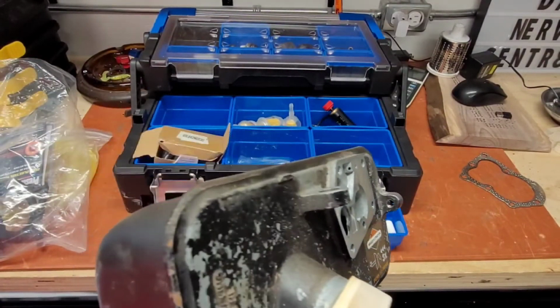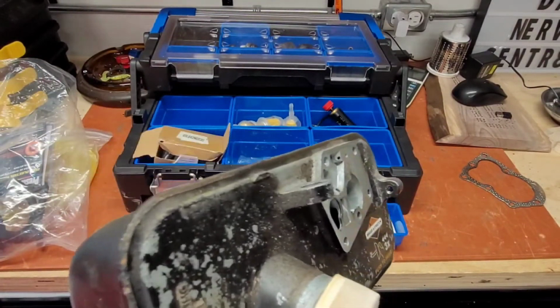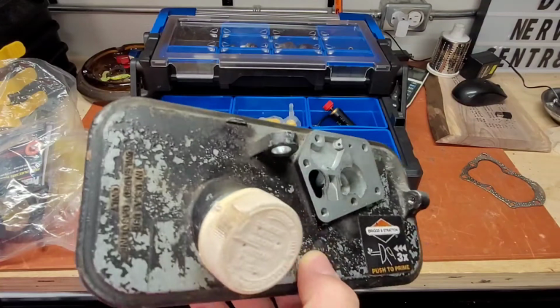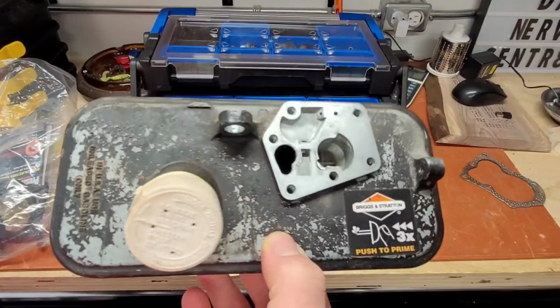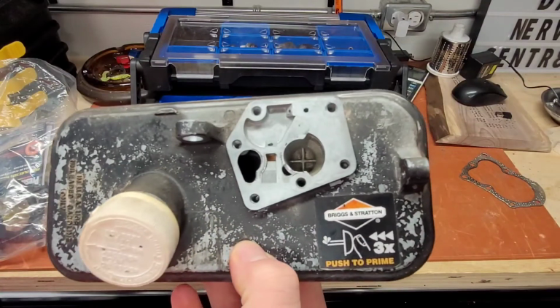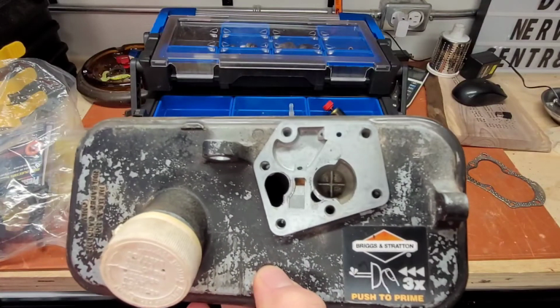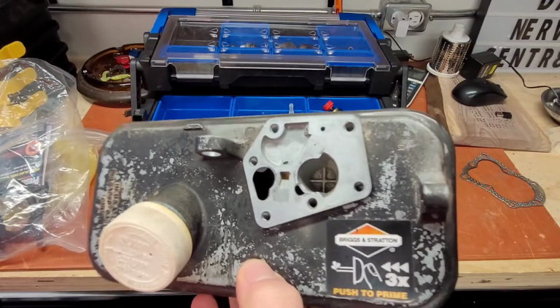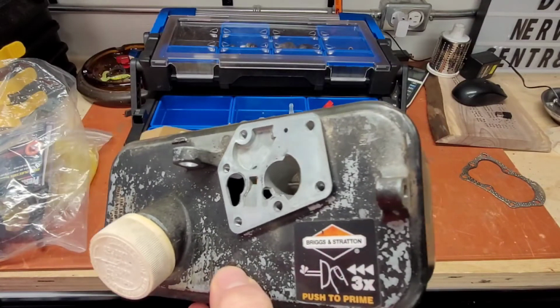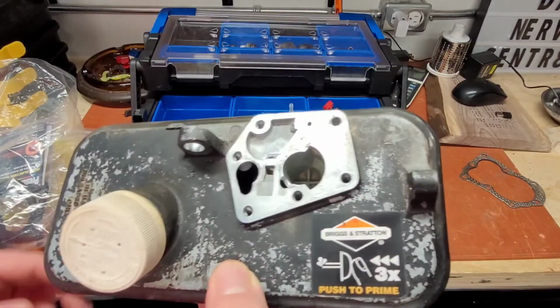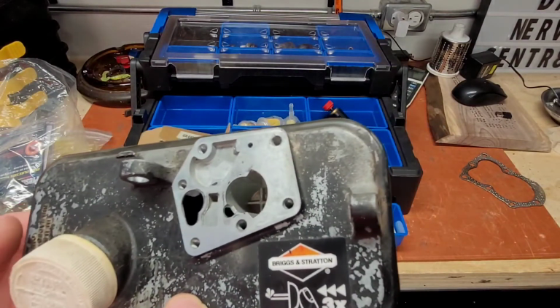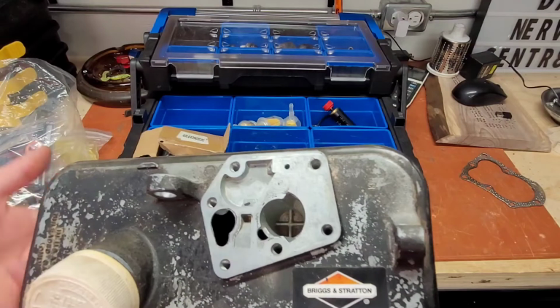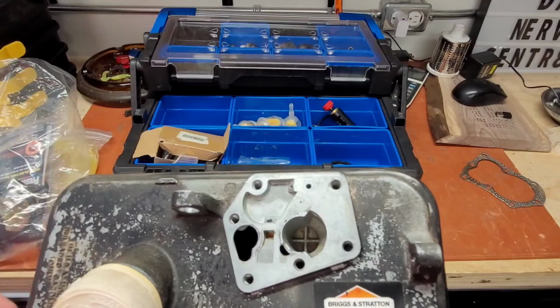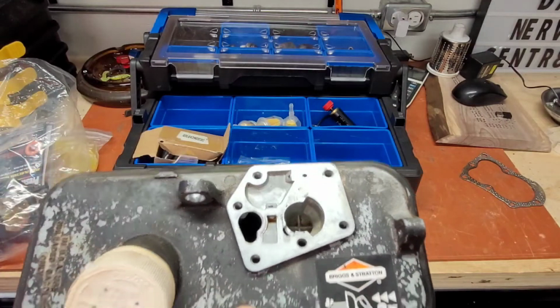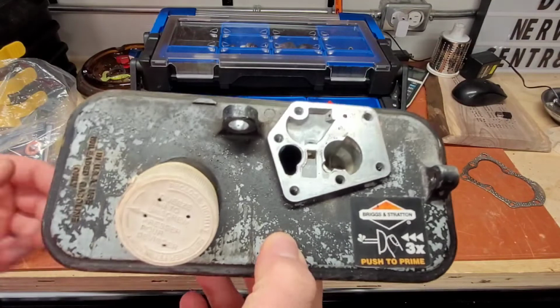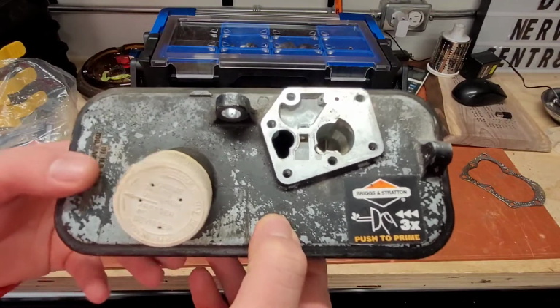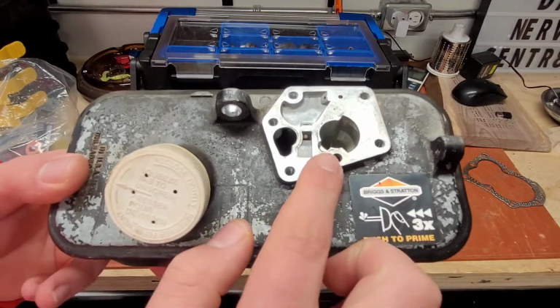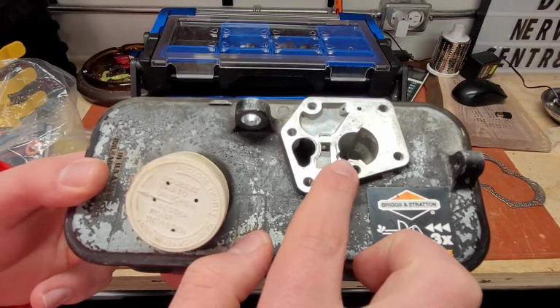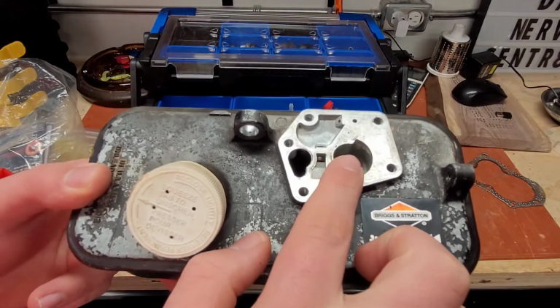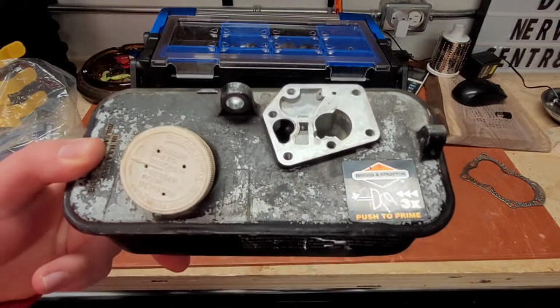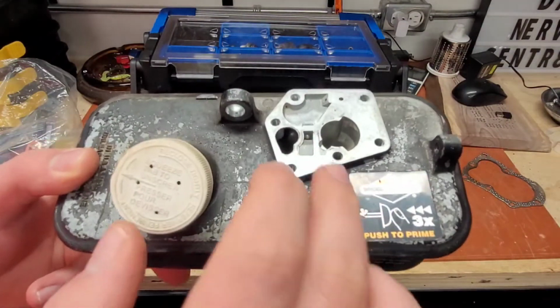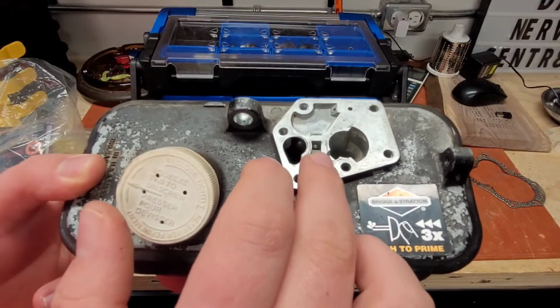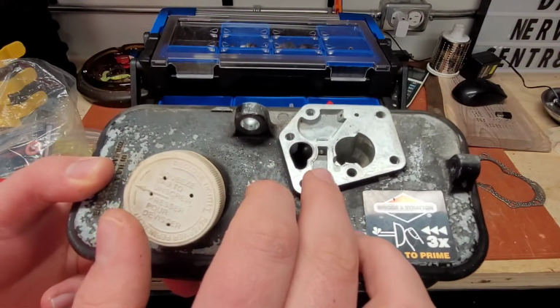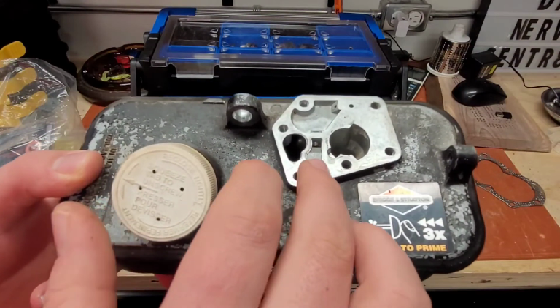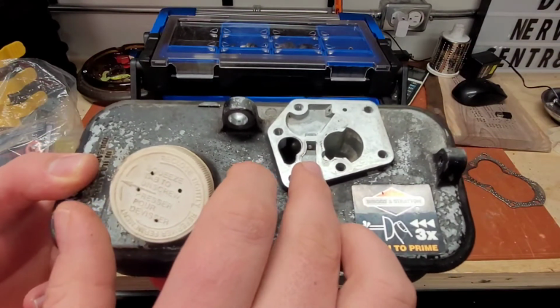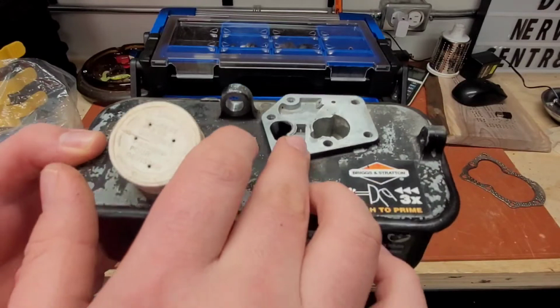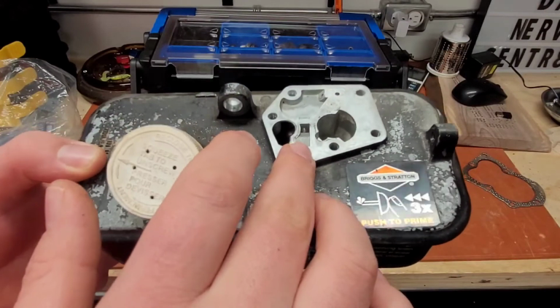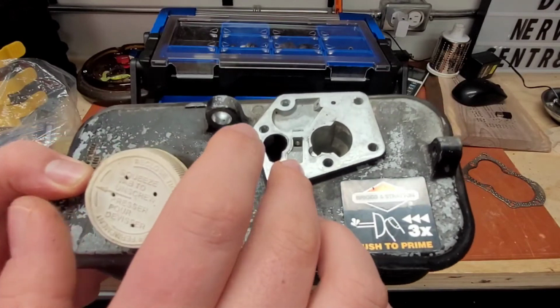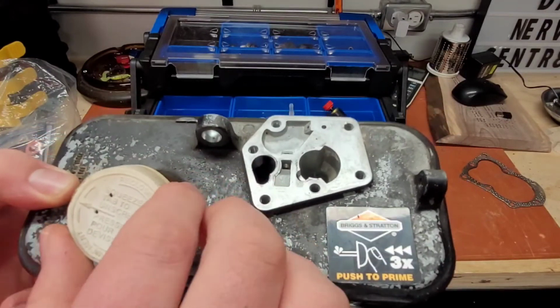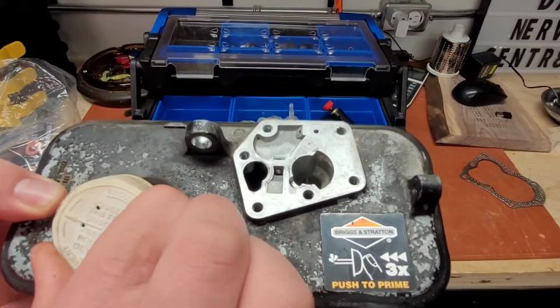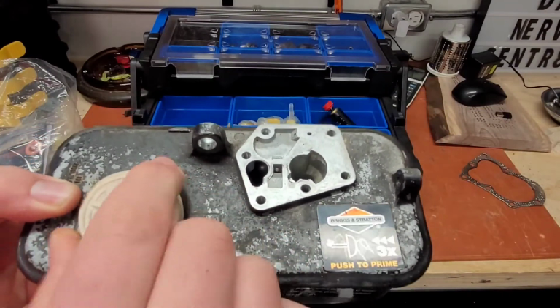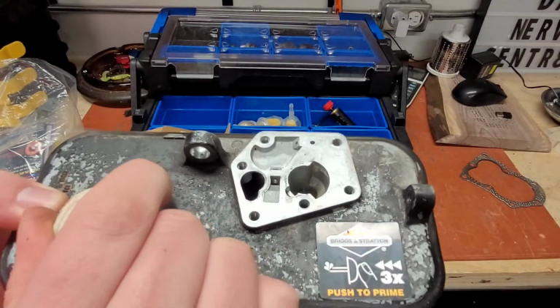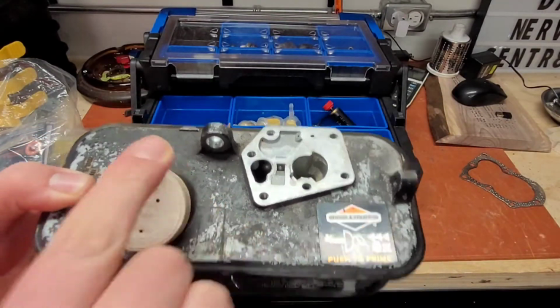I would recommend keeping a carburetor, or just the diaphragm, because usually that's the part that goes out when you get these lawnmowers to work on. All you have to do is replace that diaphragm and then you're good.